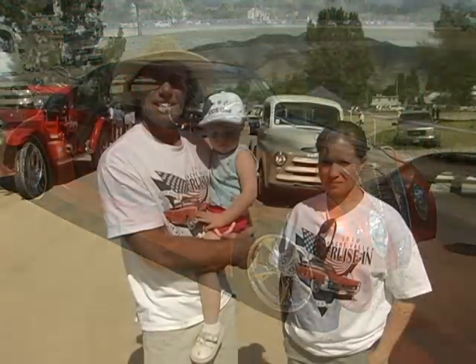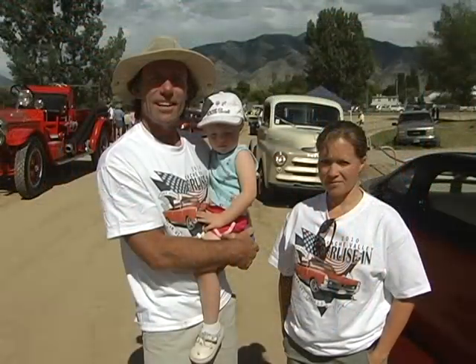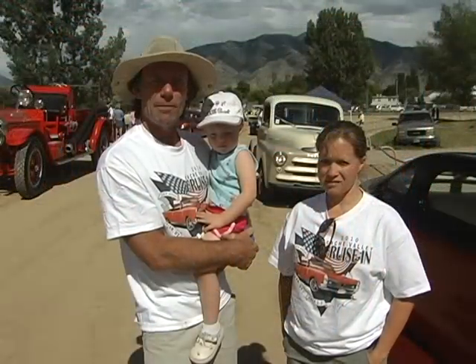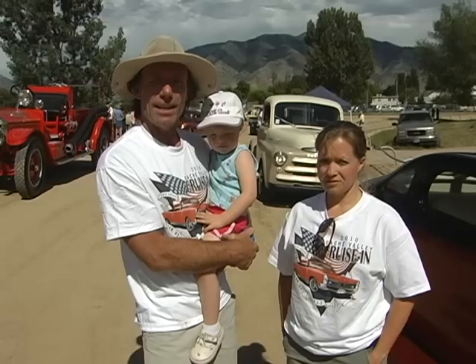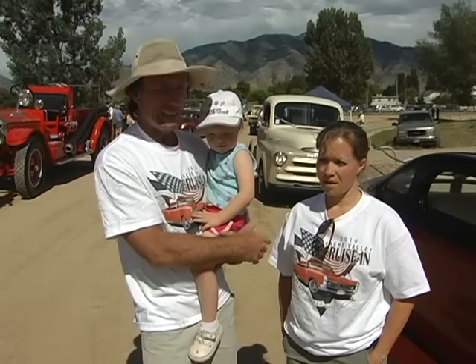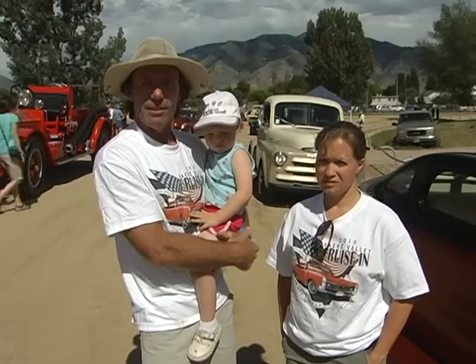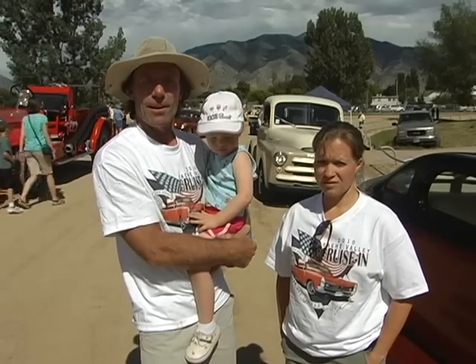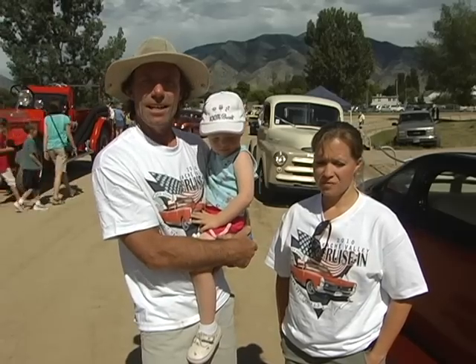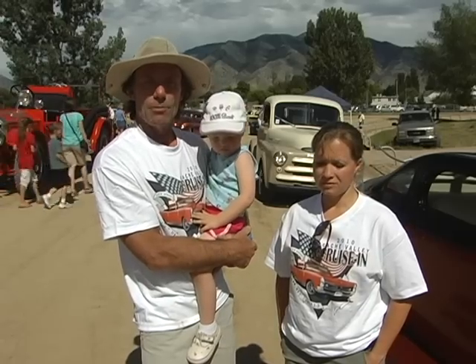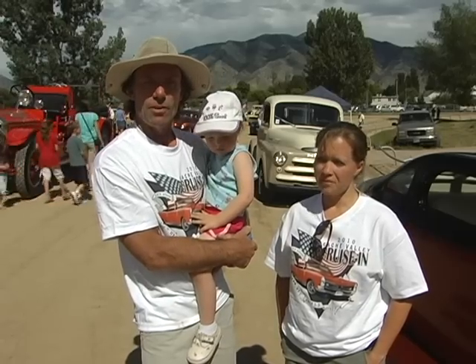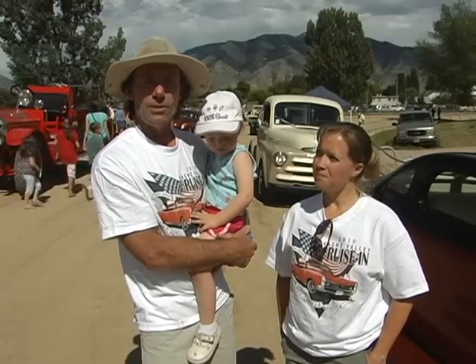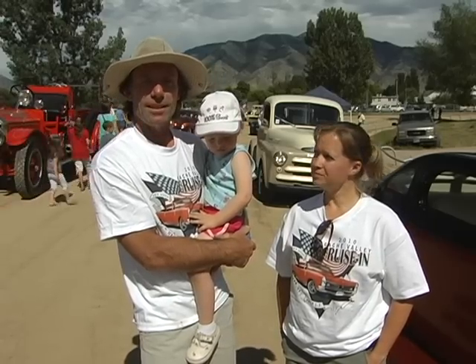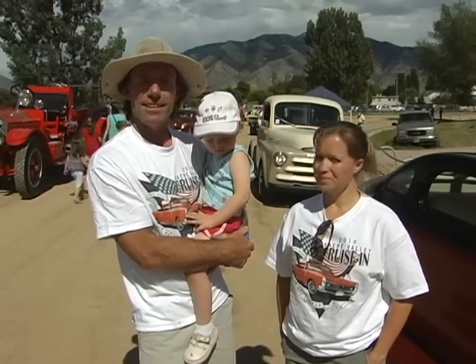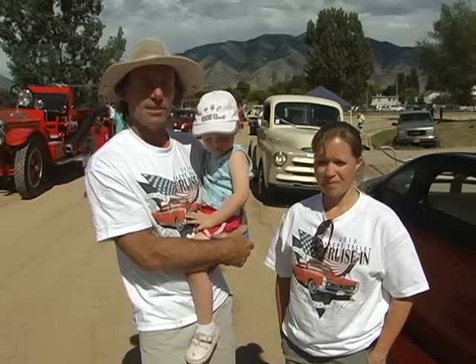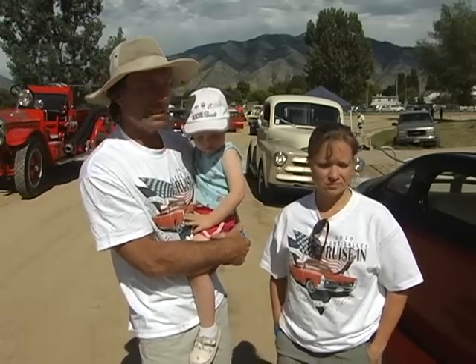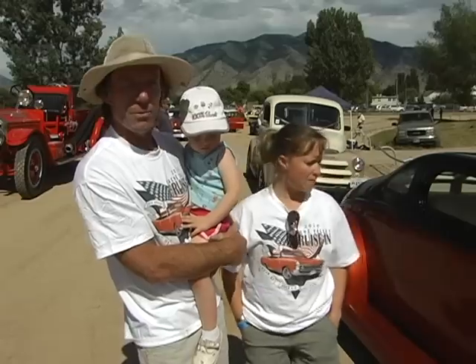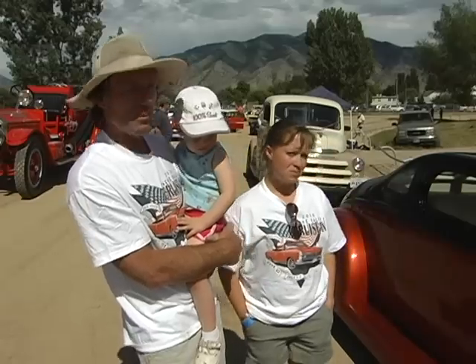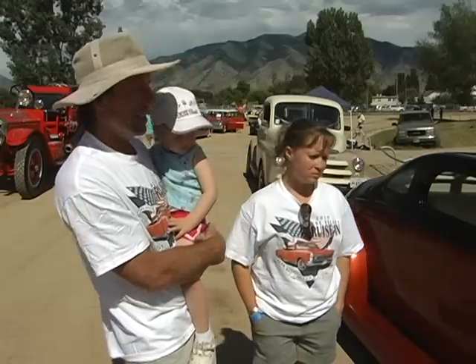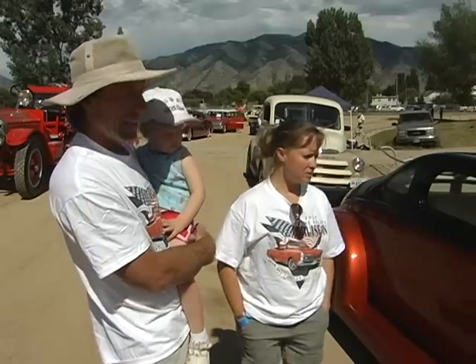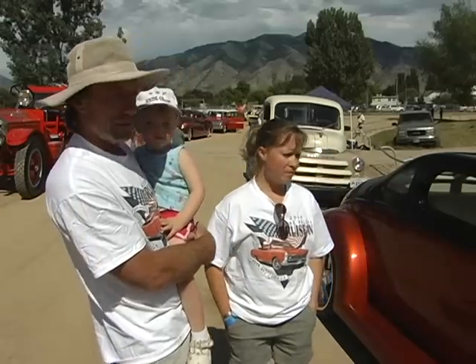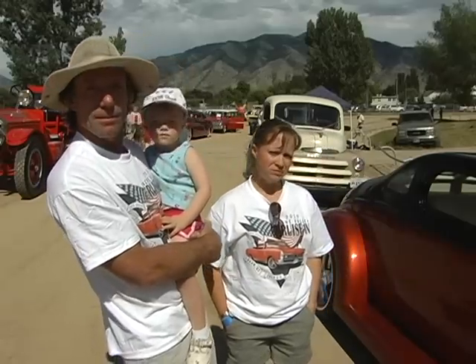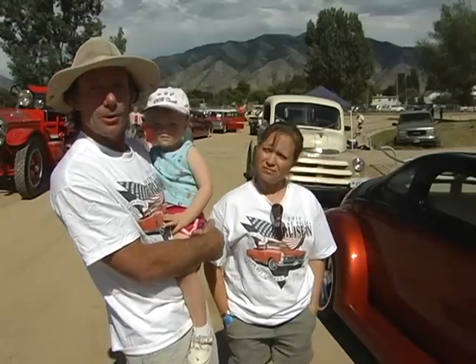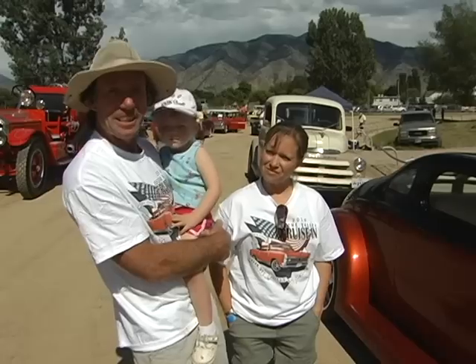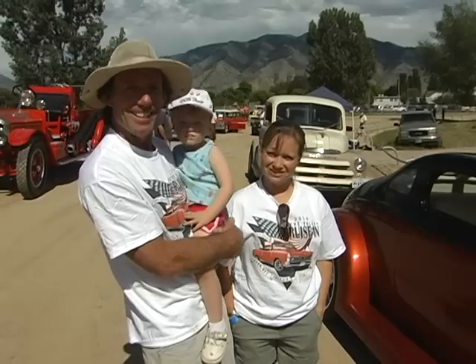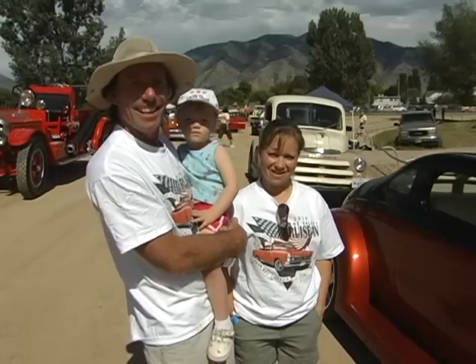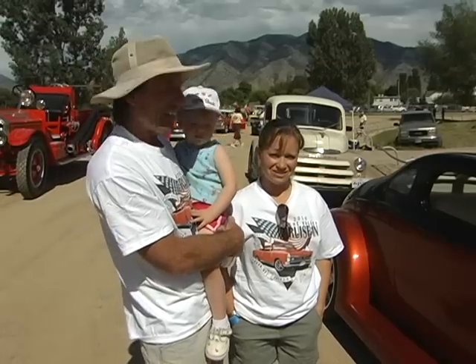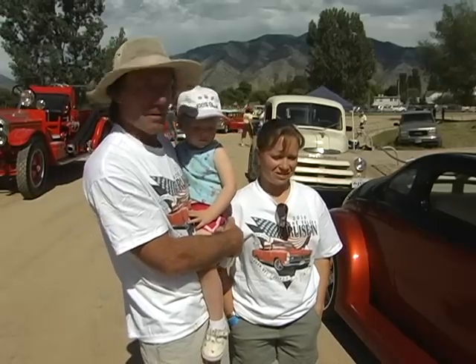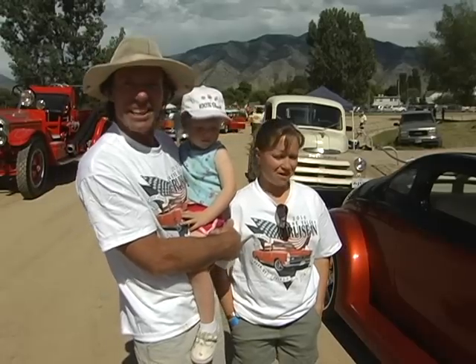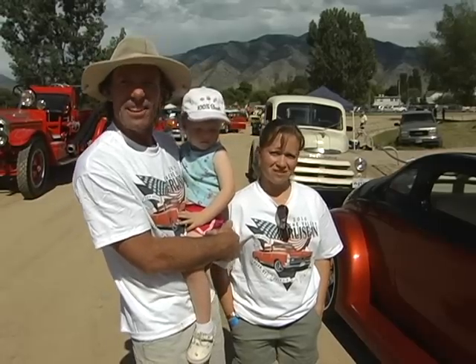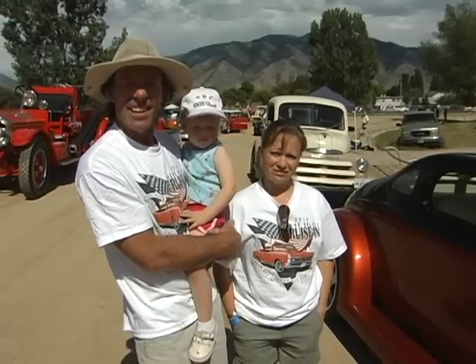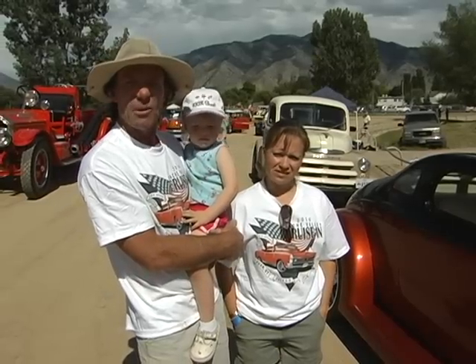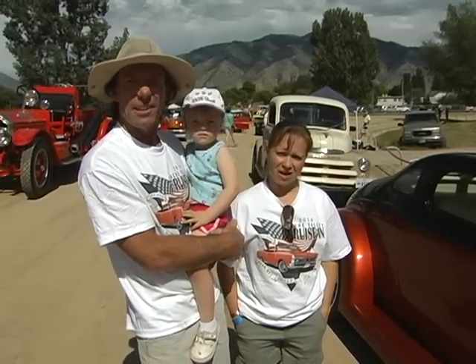Hello there. My name's Mike, and this is Bernadette Ferreira, and we're from Bernal, Utah, and this is our '37 Ford replica that we spent a few years building. We're having a great time here and we're glad to be here.